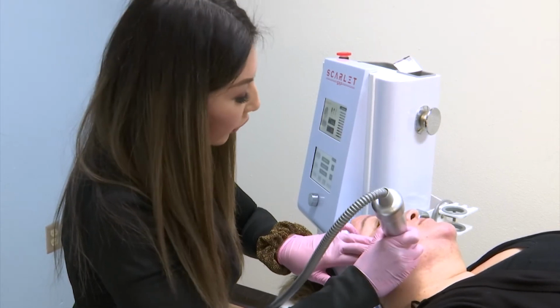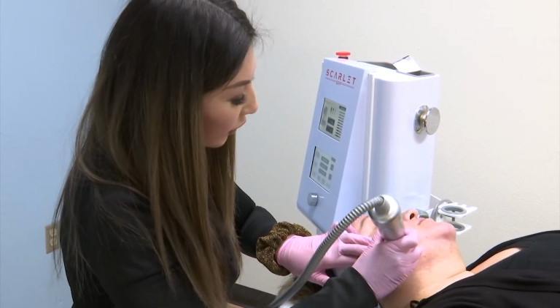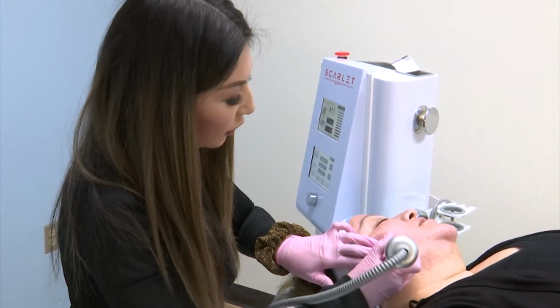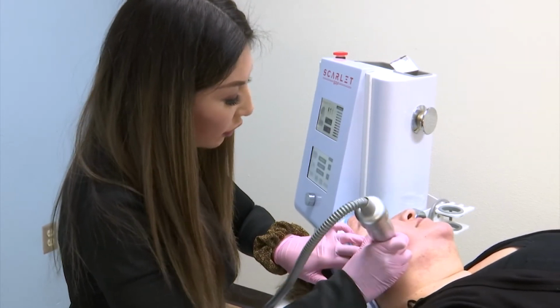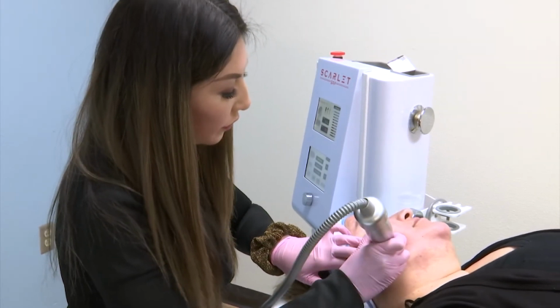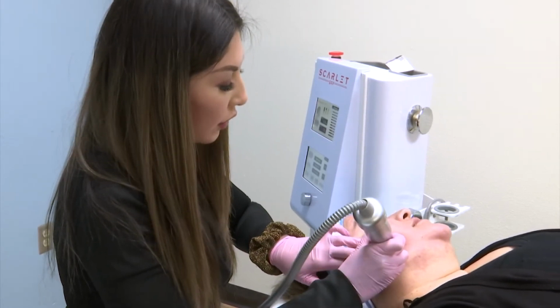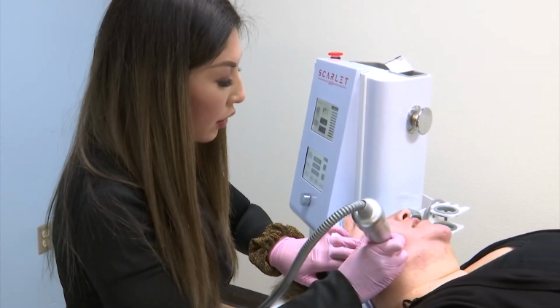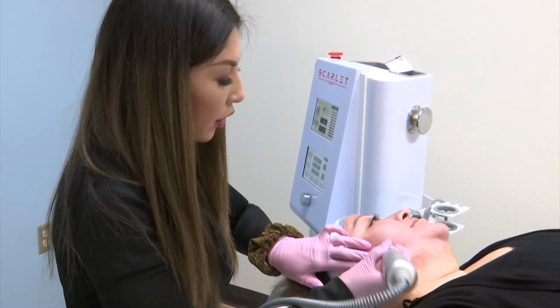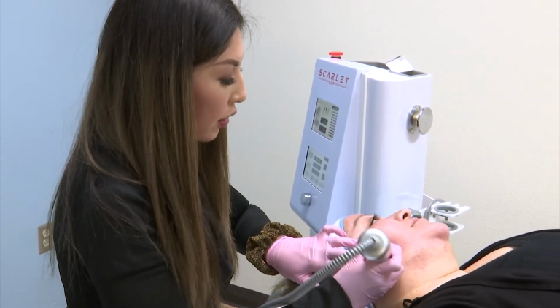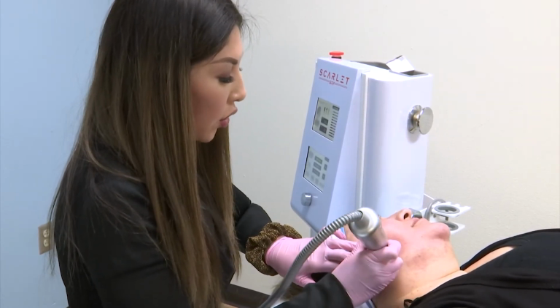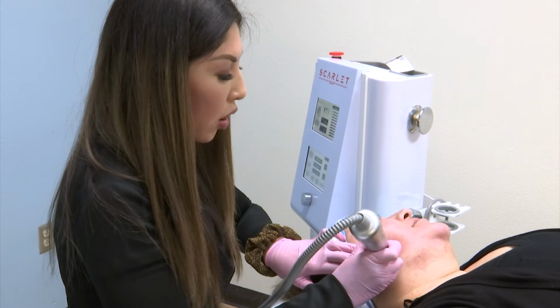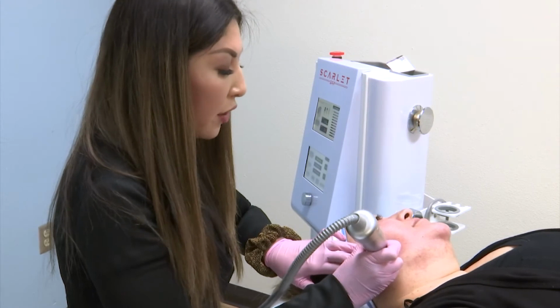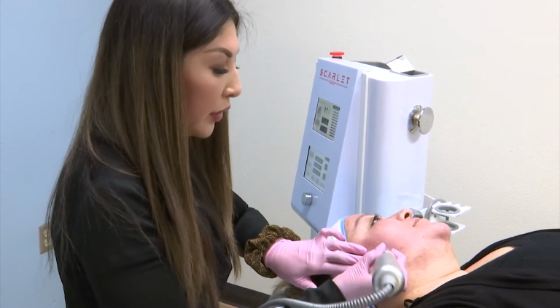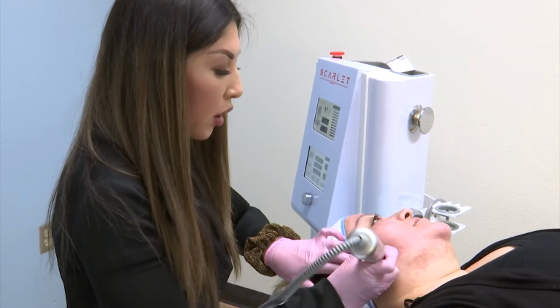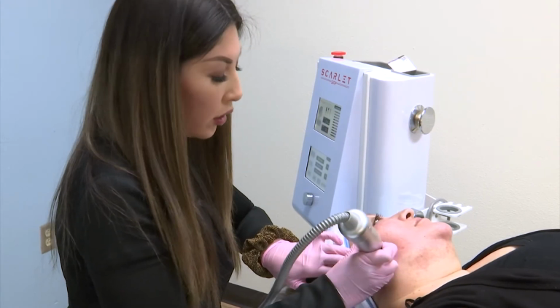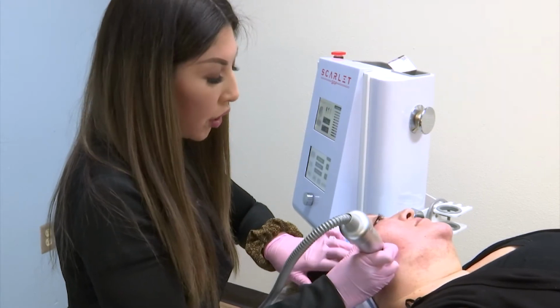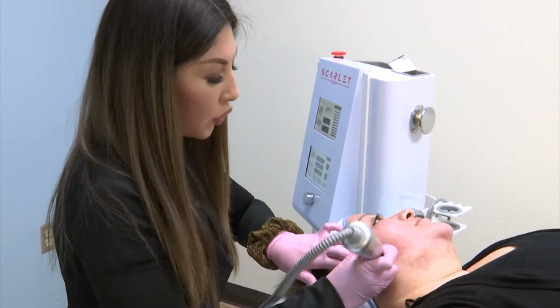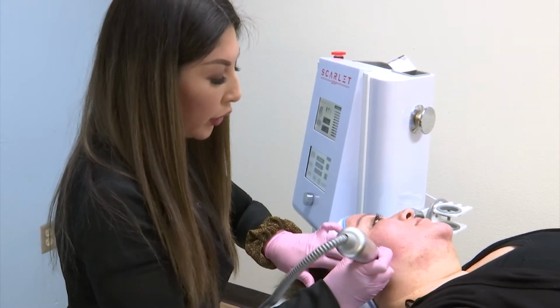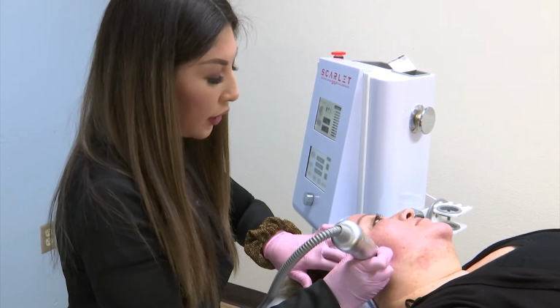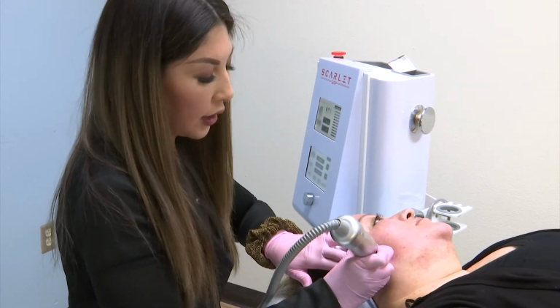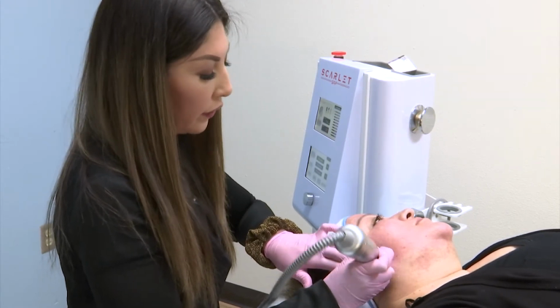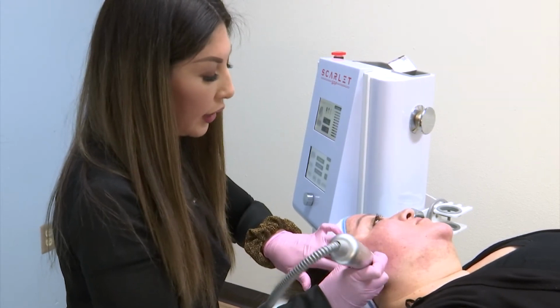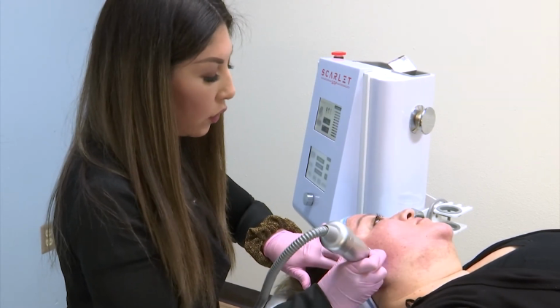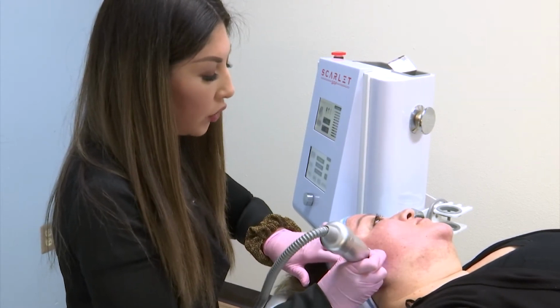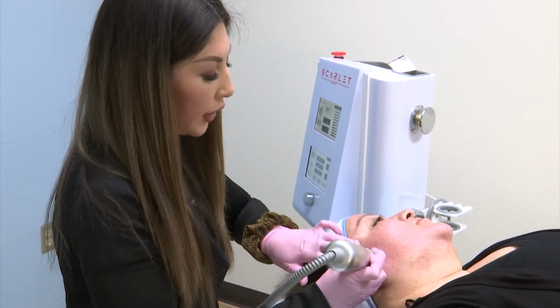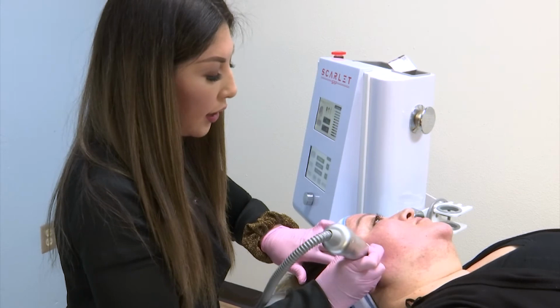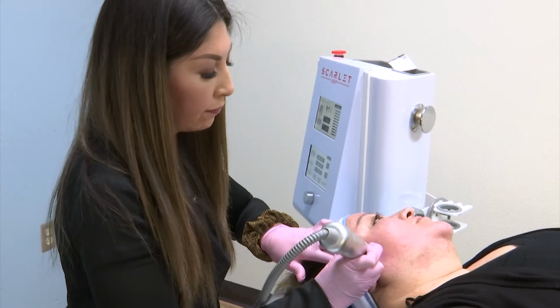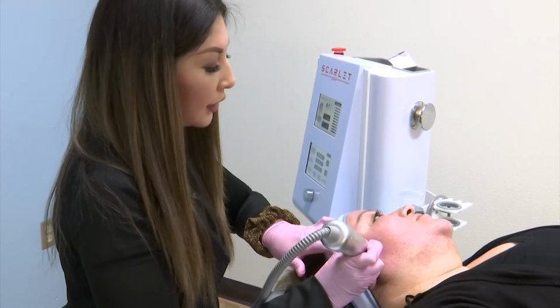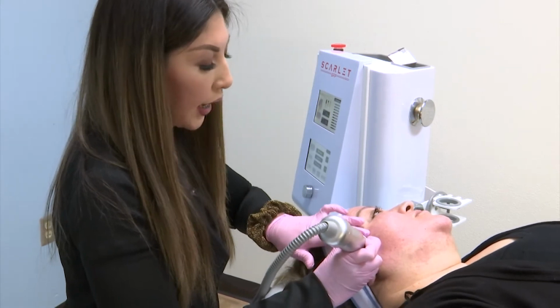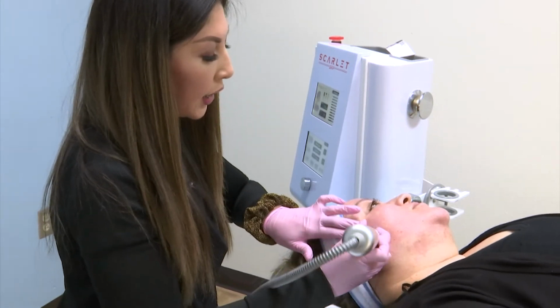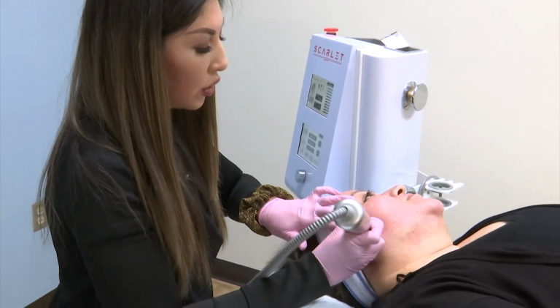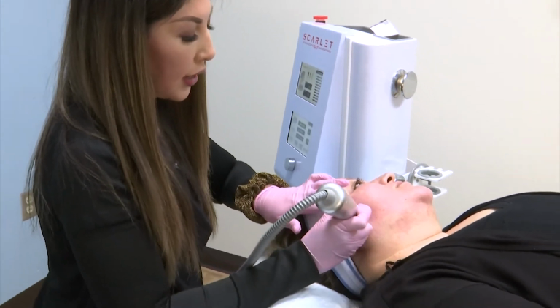How are you doing? Good. Radio frequencies are also targeted toward a lot of different things. We treat skin tightening to the body.